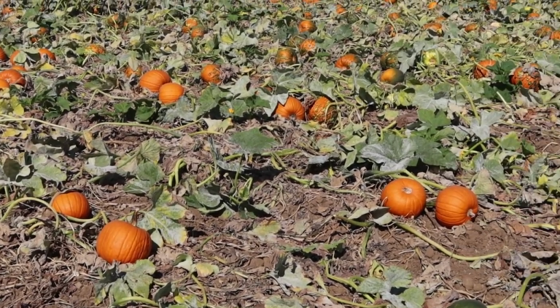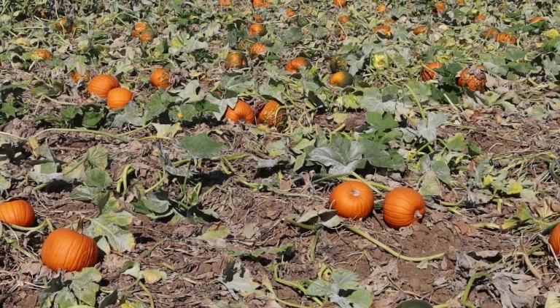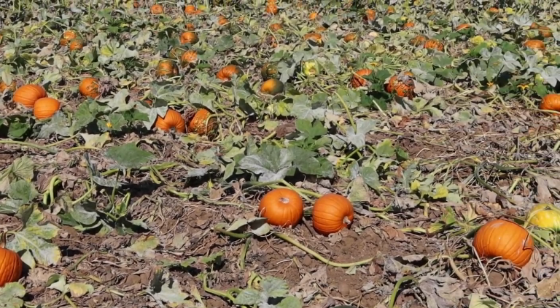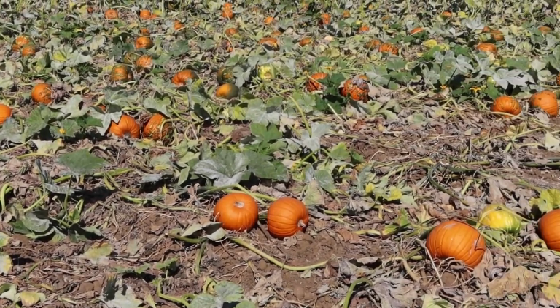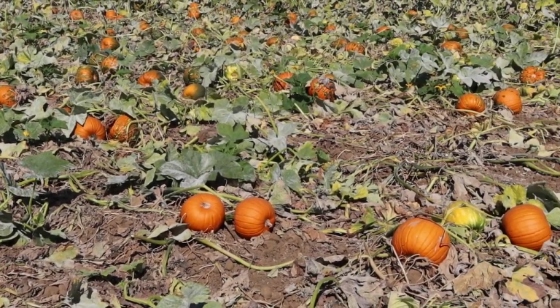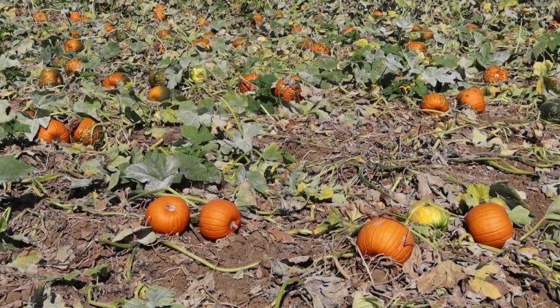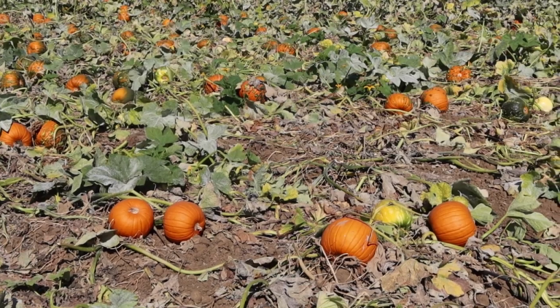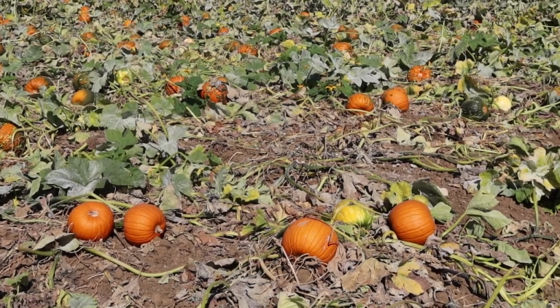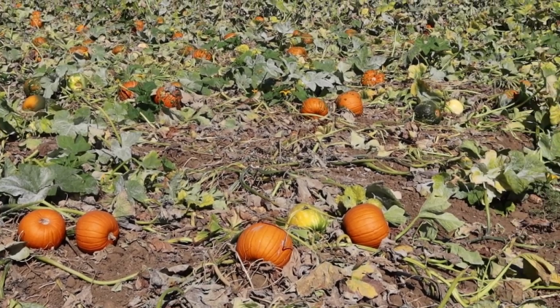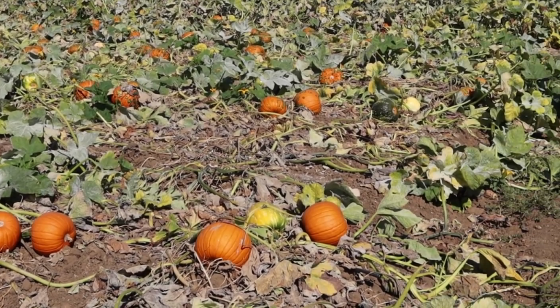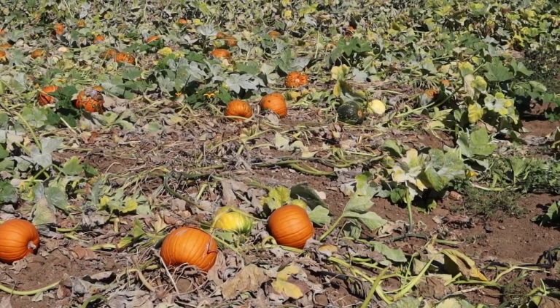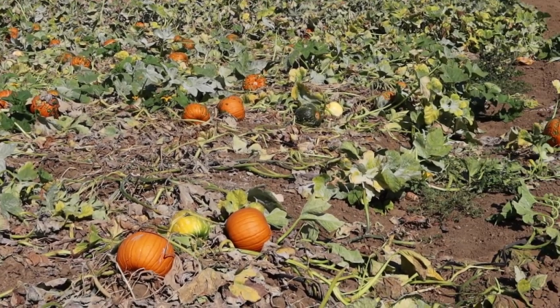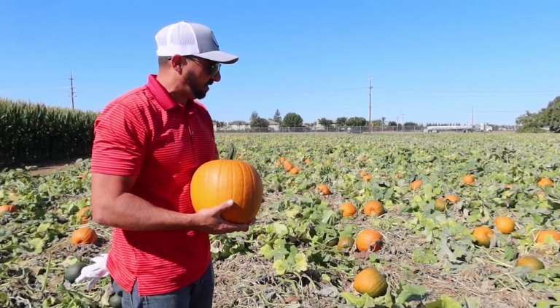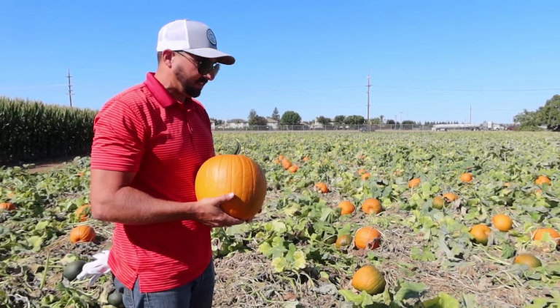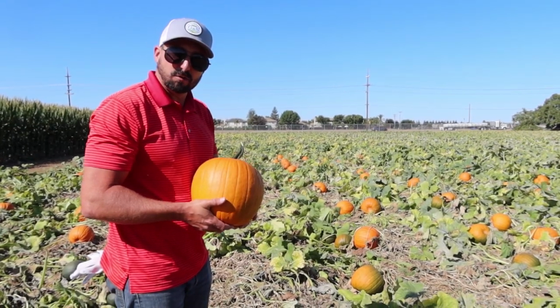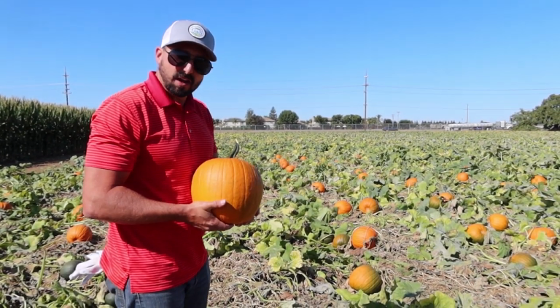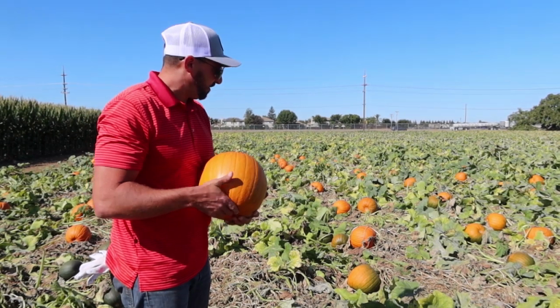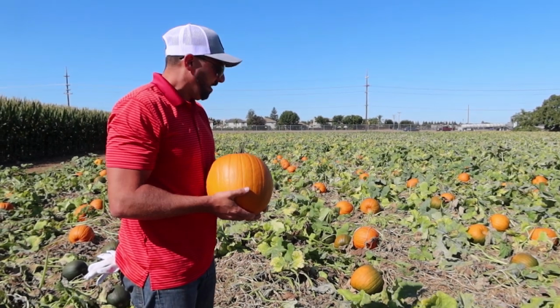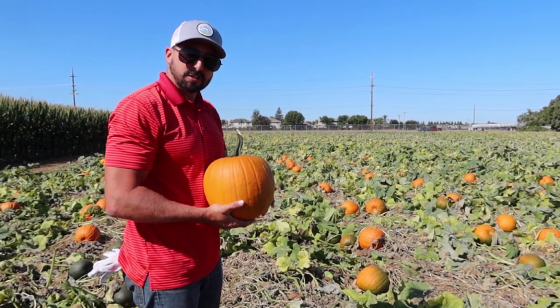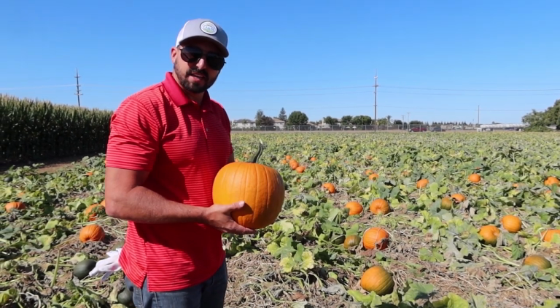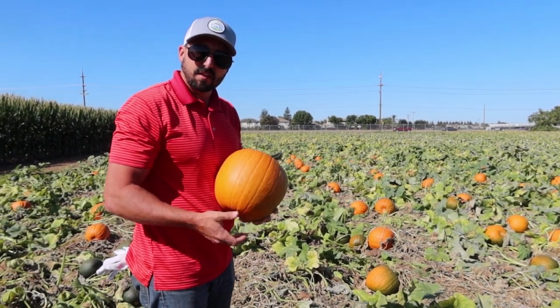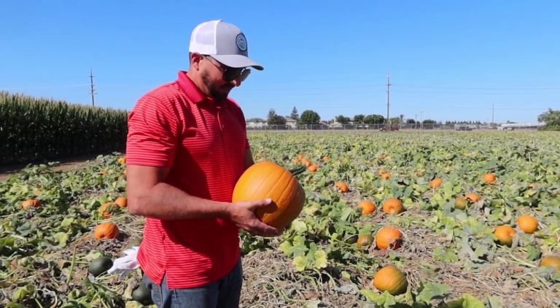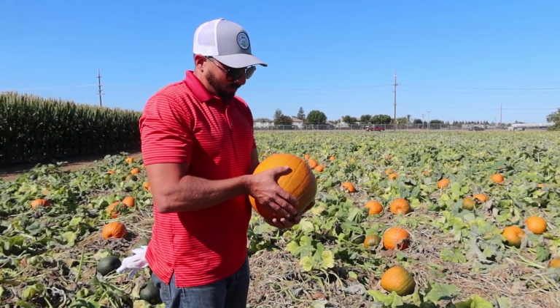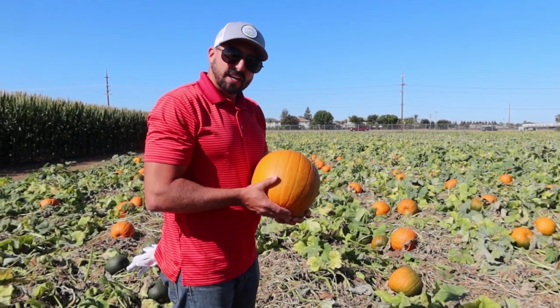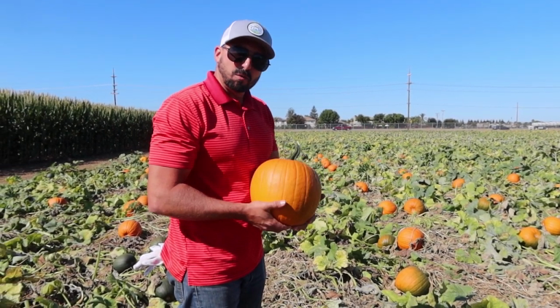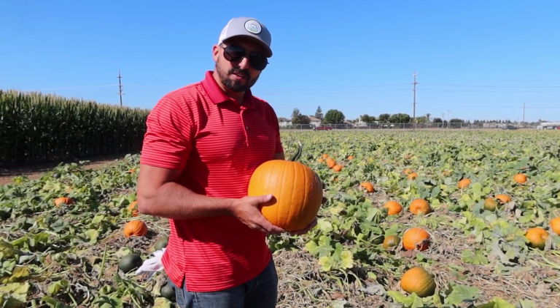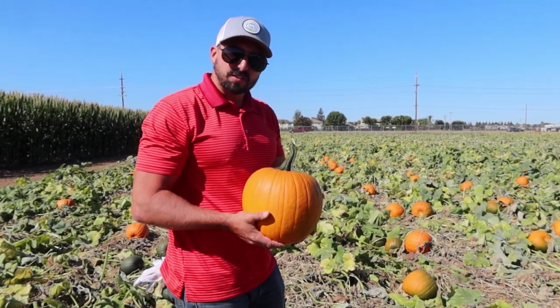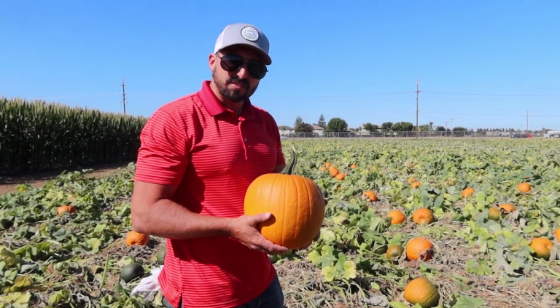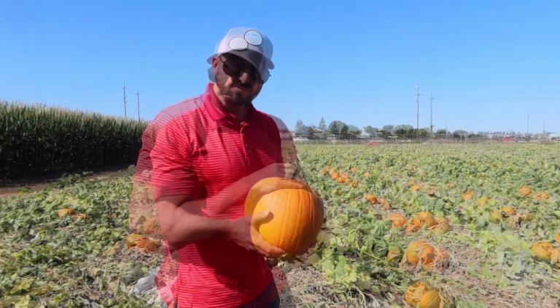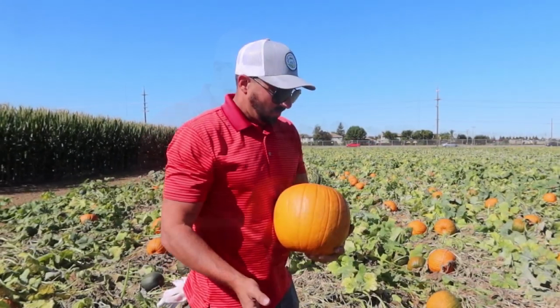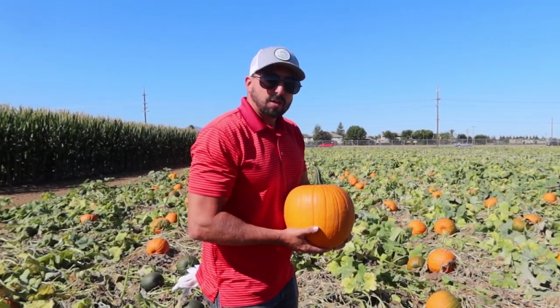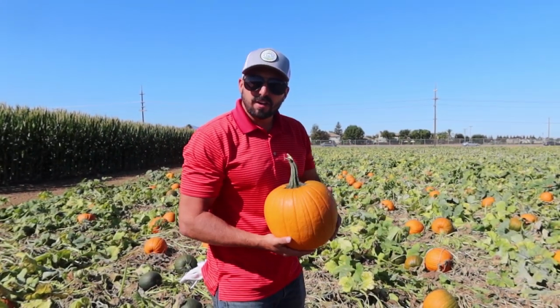And then some warted pumpkins, so you have a nice variety. That's actually a really unique experience here — as you can see, all the pumpkins are out here and they're still on their vines, so when the kids come and pick out their pumpkin, they literally get it right off the vine, as fresh as you can get it.